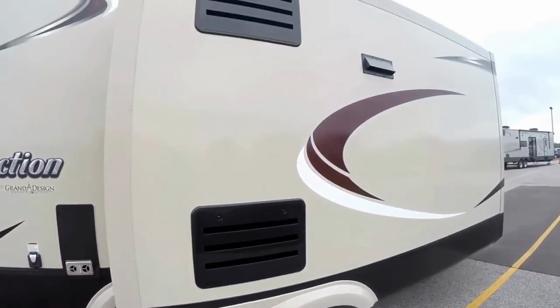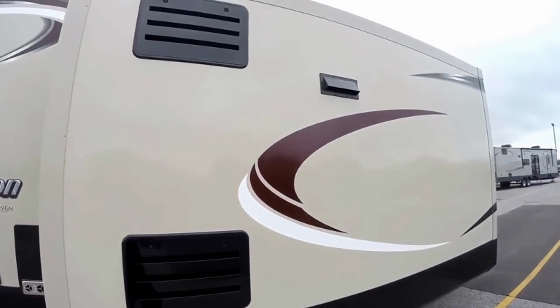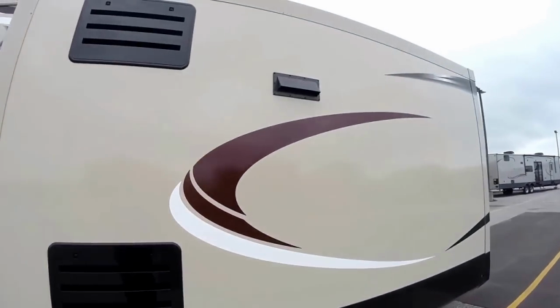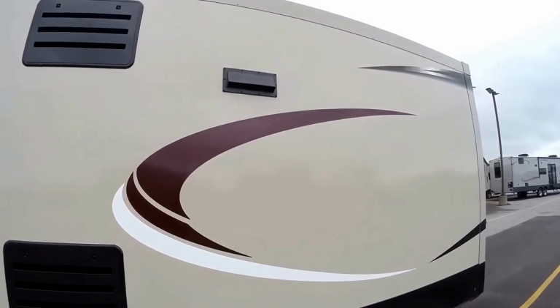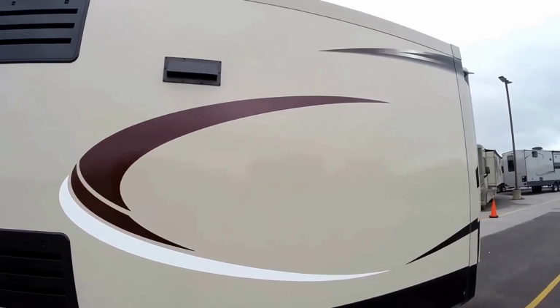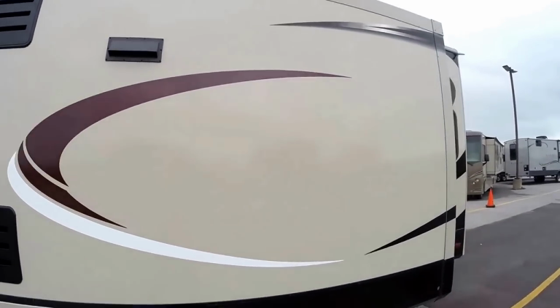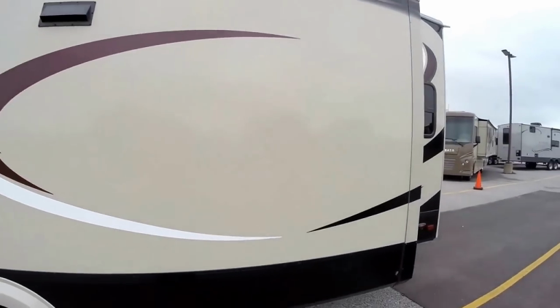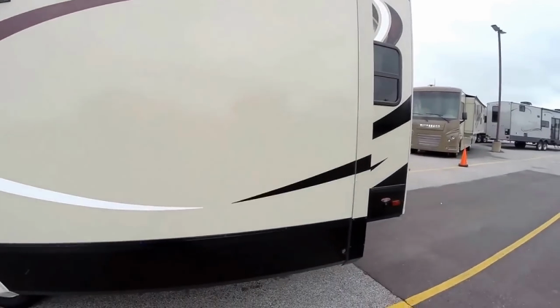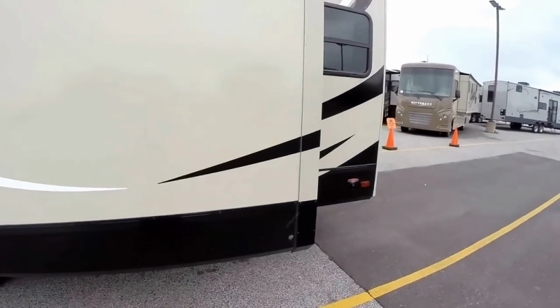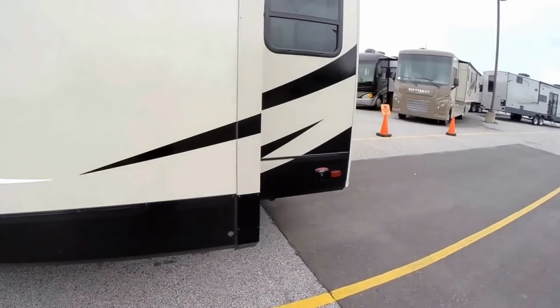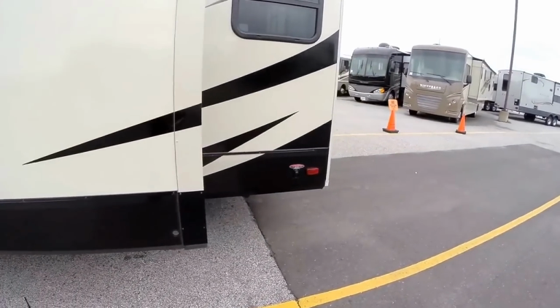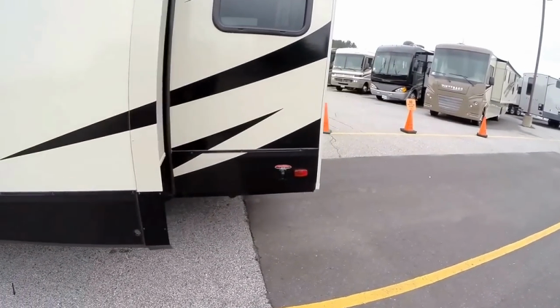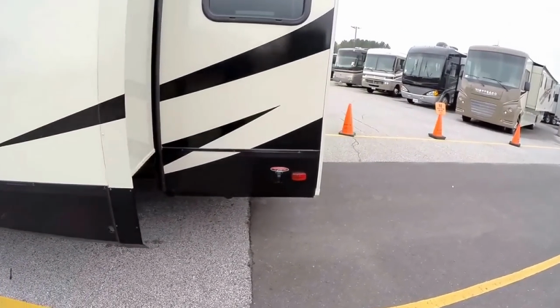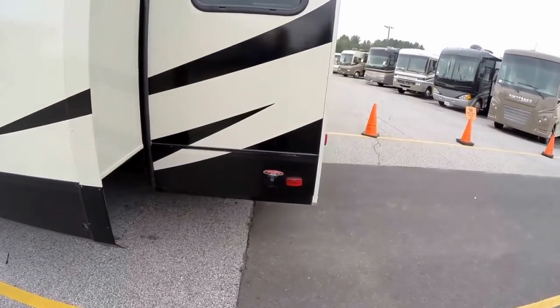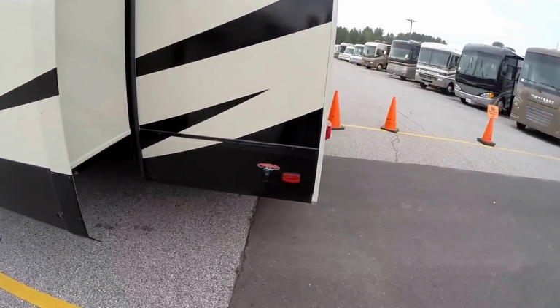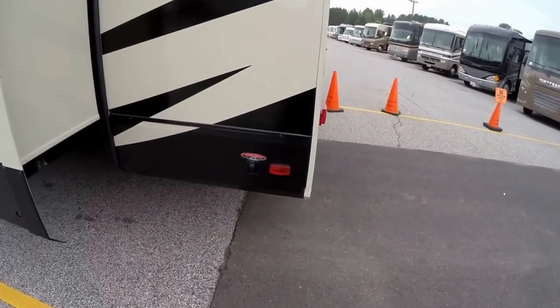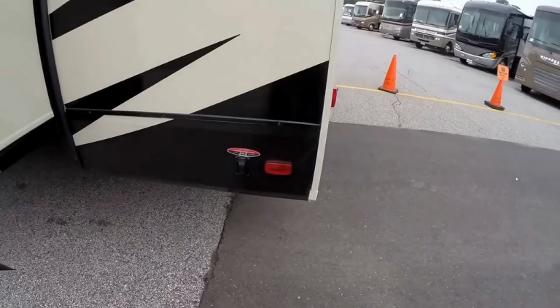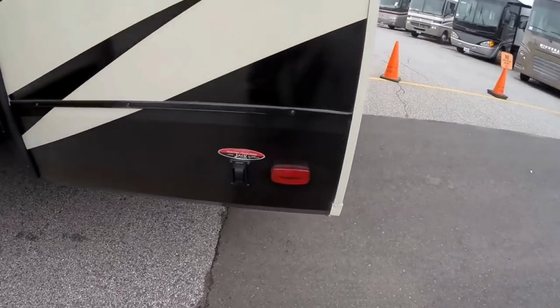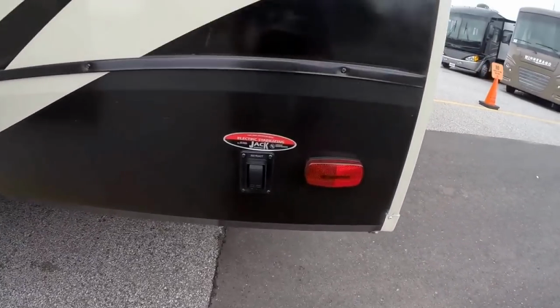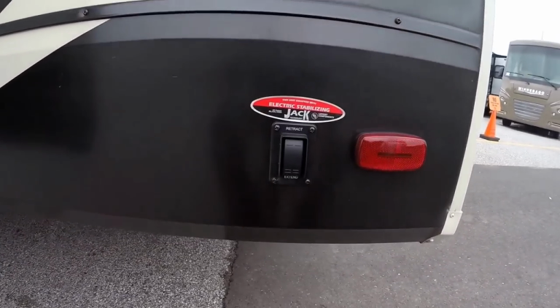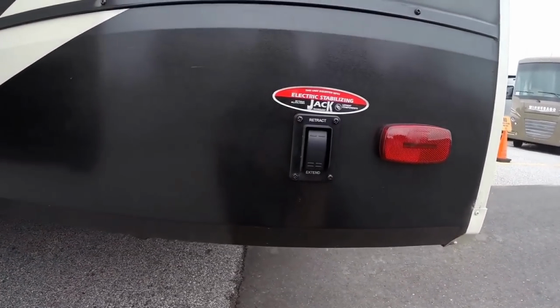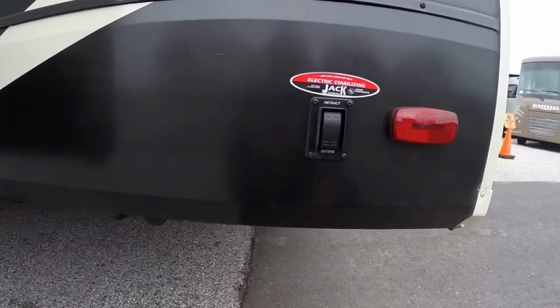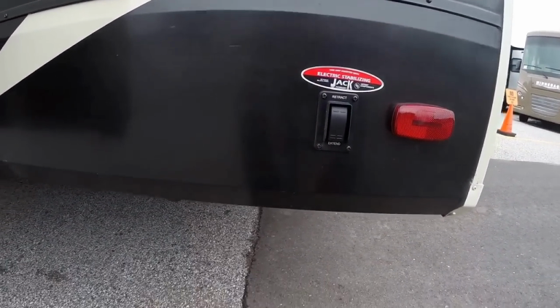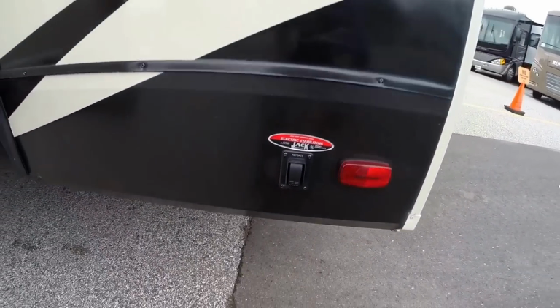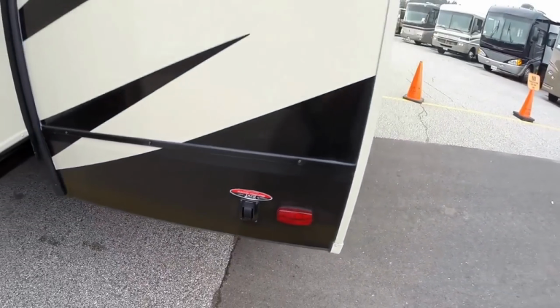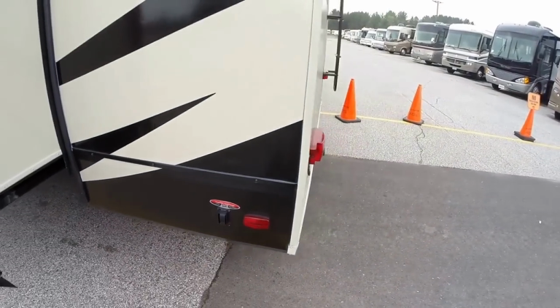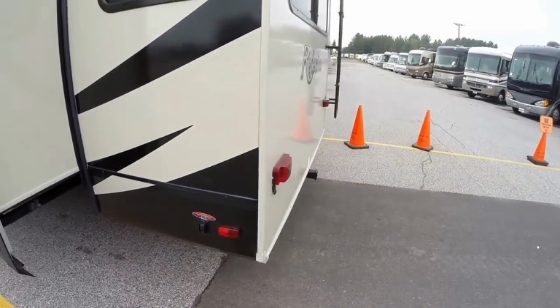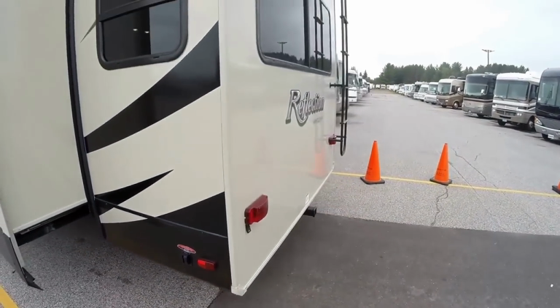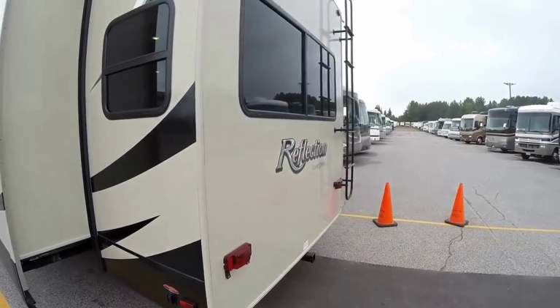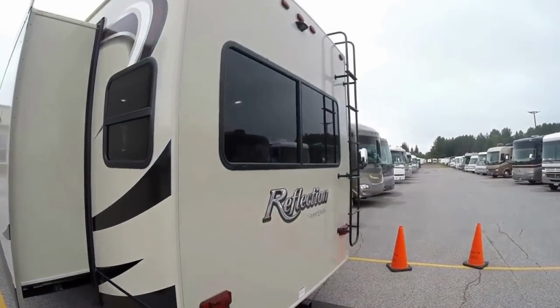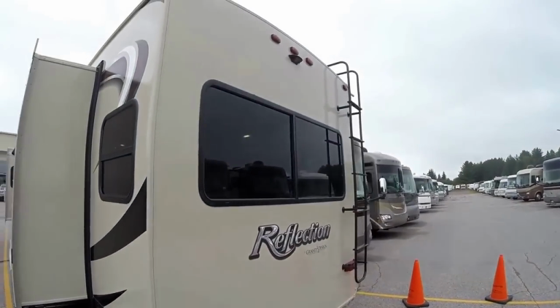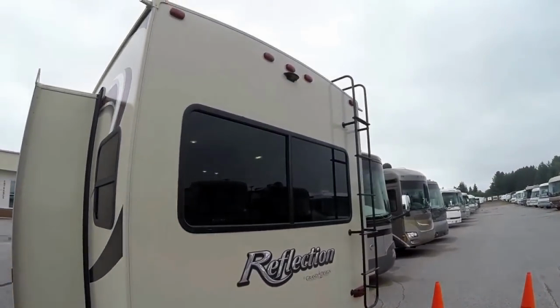Nice big kitchen slide. Power jacks — just push a button. You've got power jacks on the back and power jacks on the front.